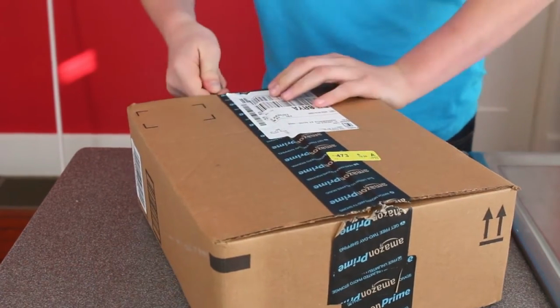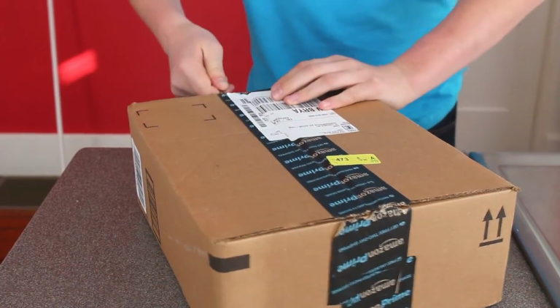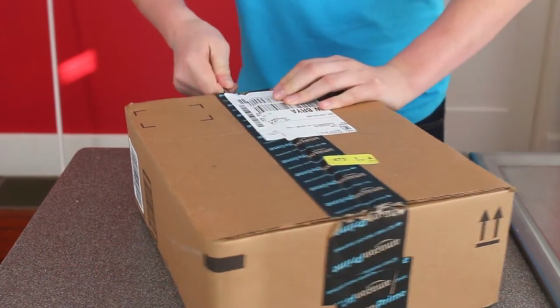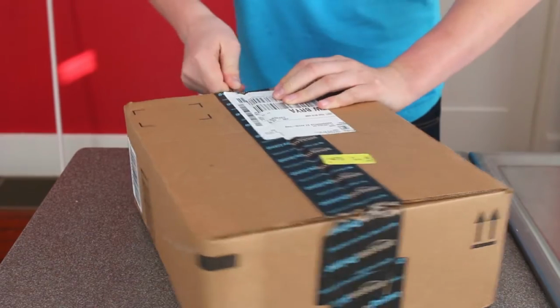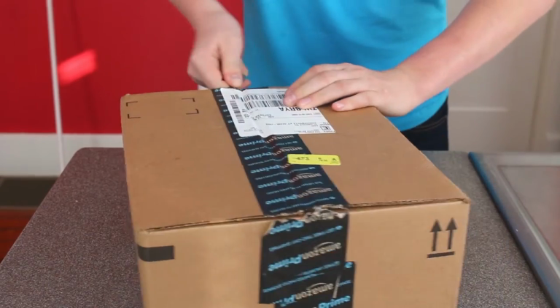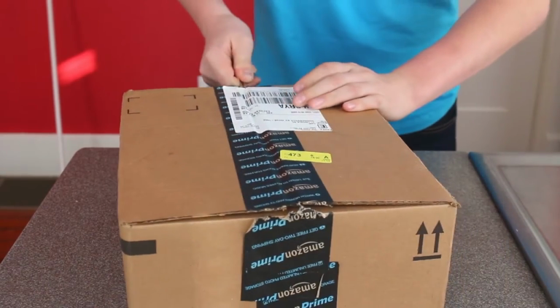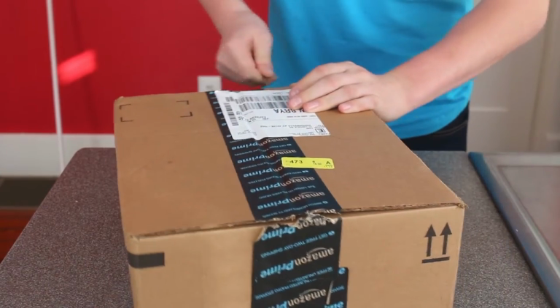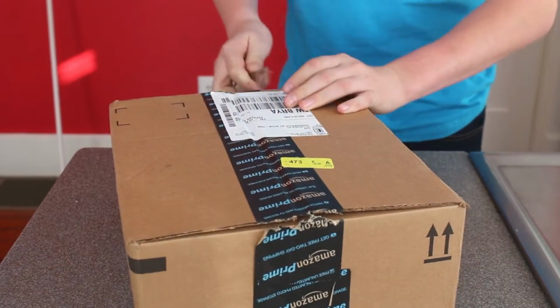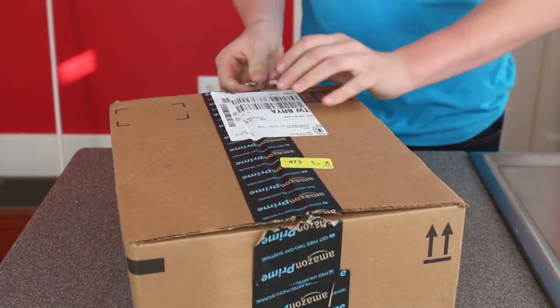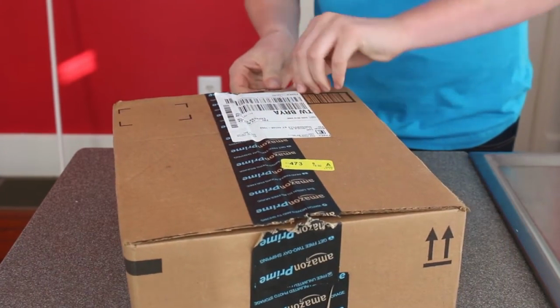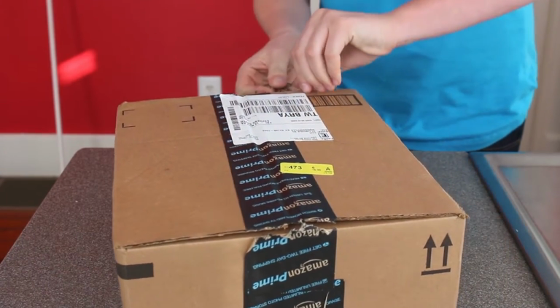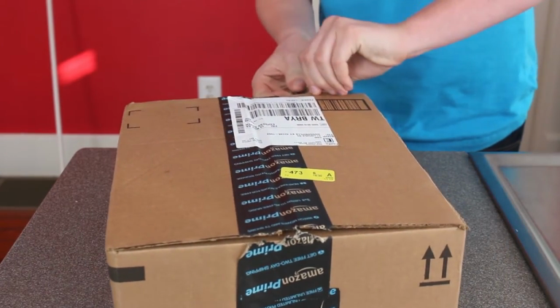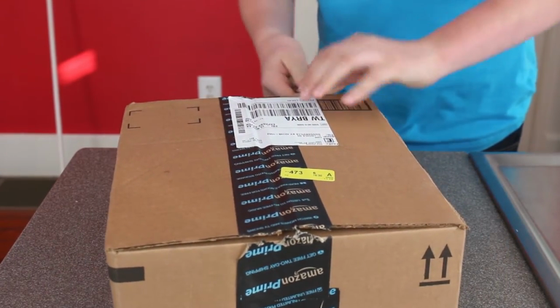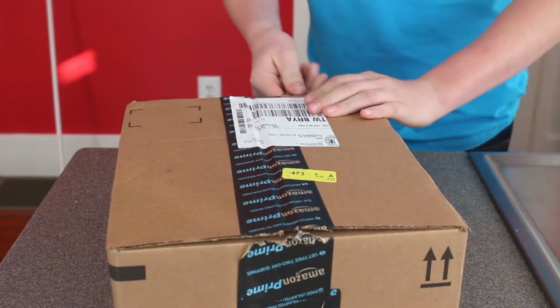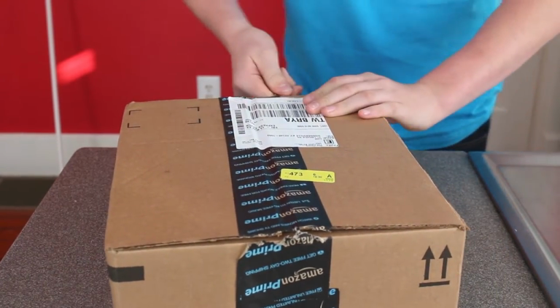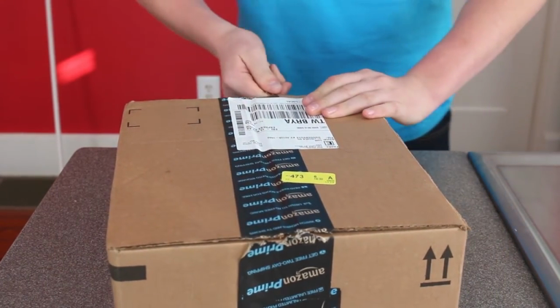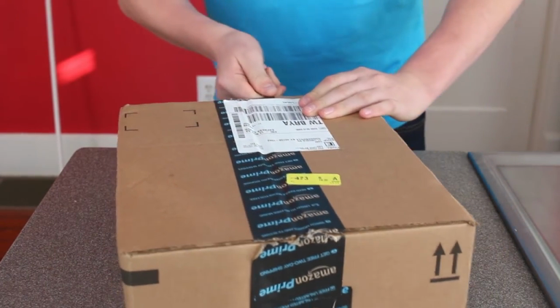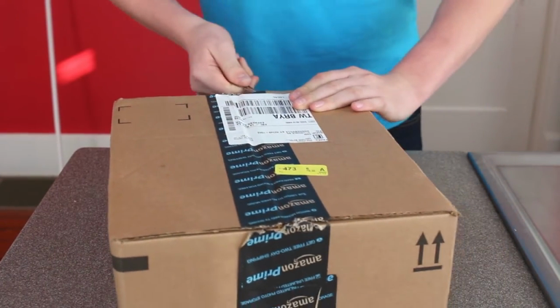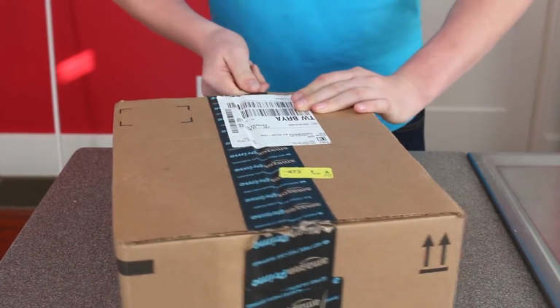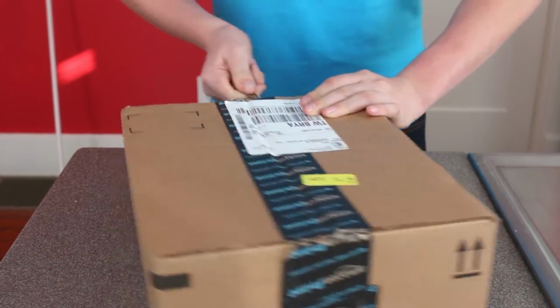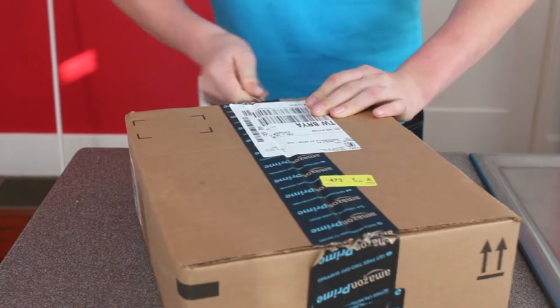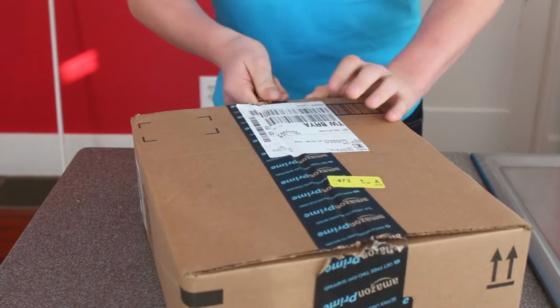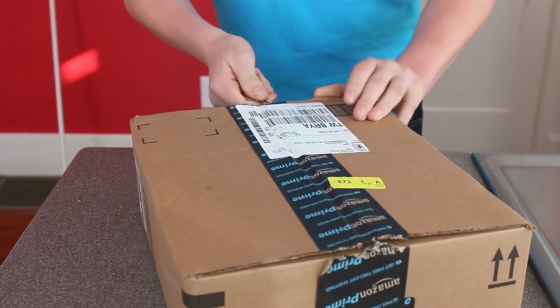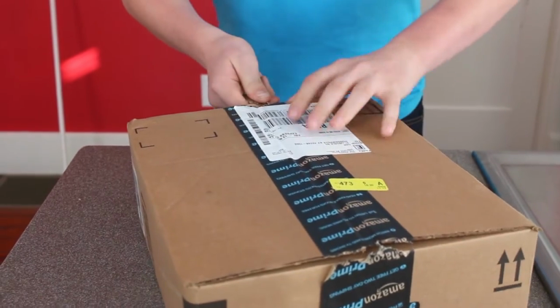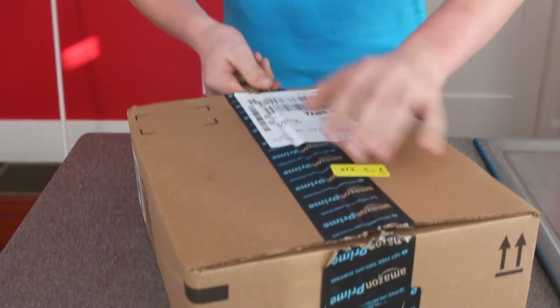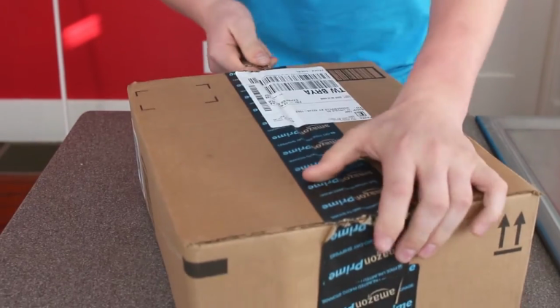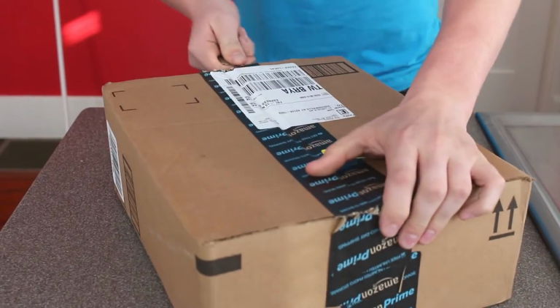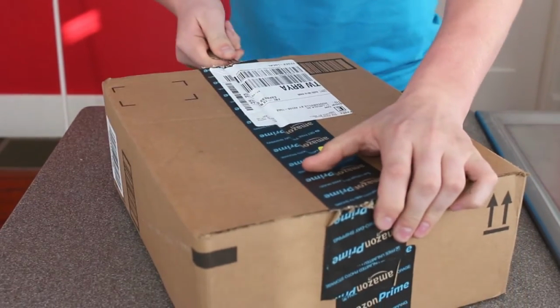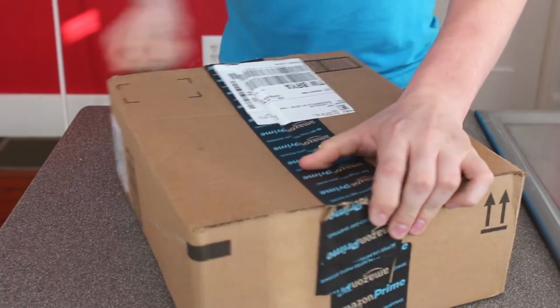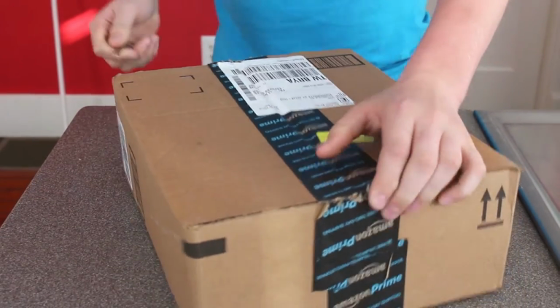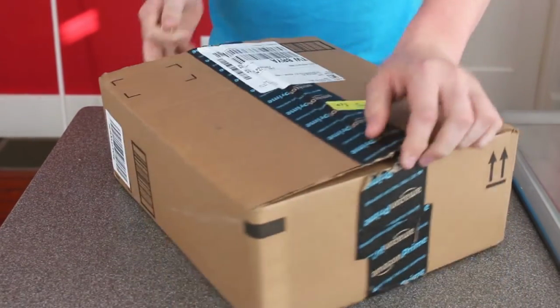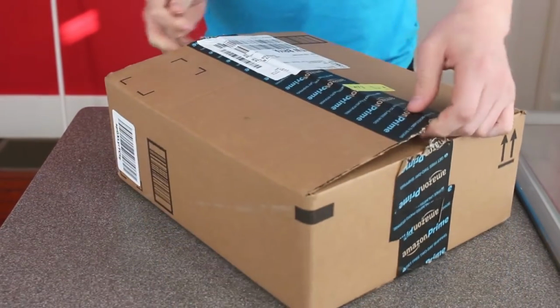I believe this is $42.99 on Amazon — it's a very good price. It's made of all aluminum and it's by Neewer, so it should be fairly good.